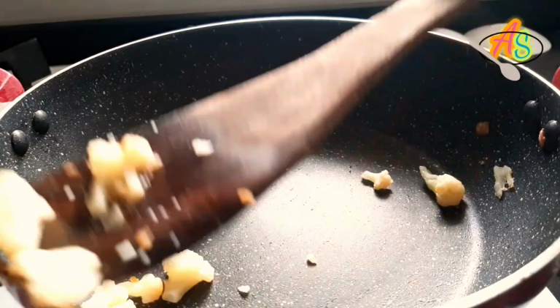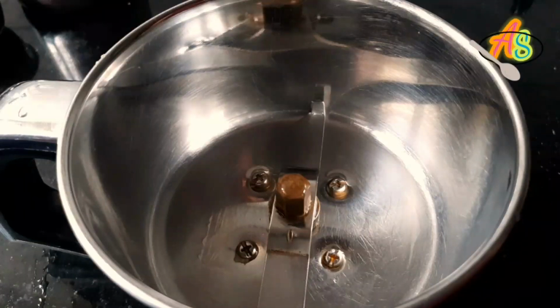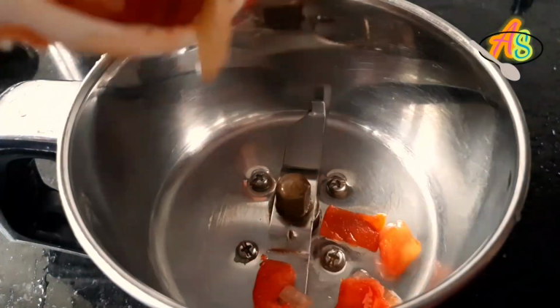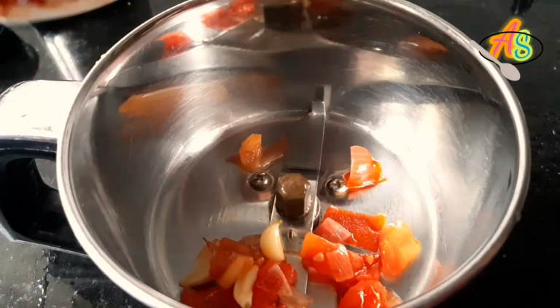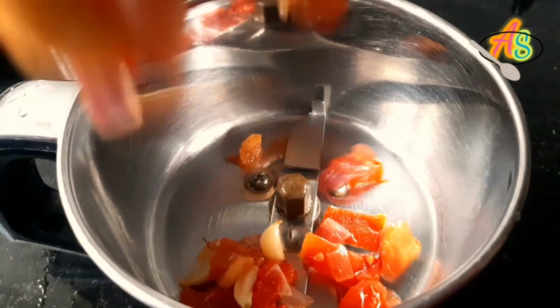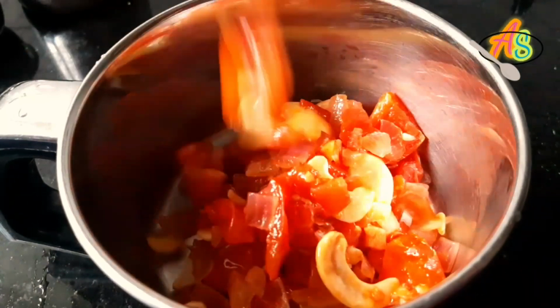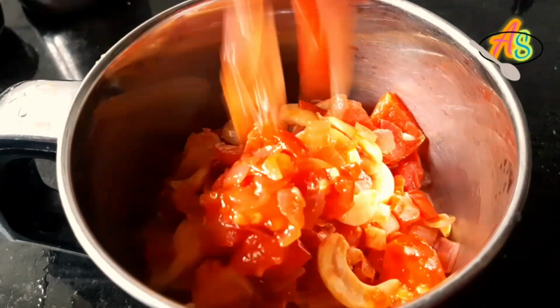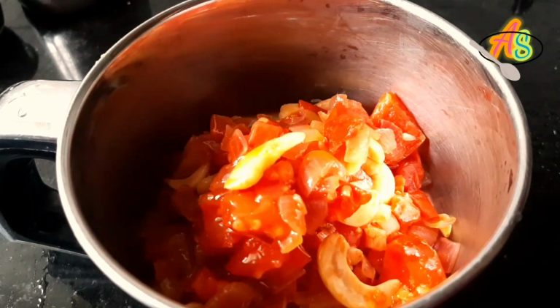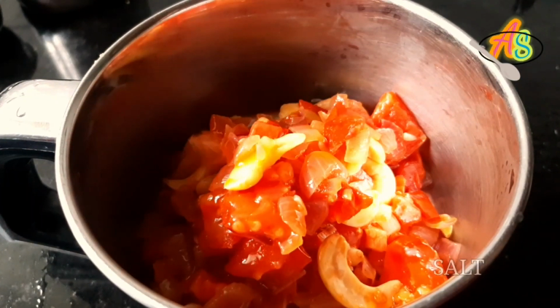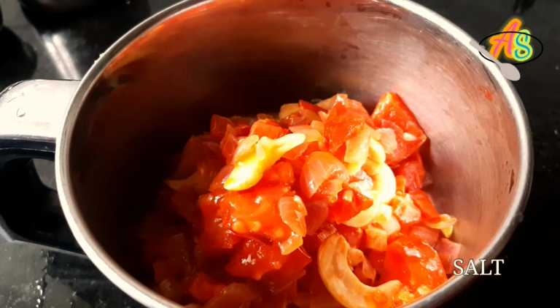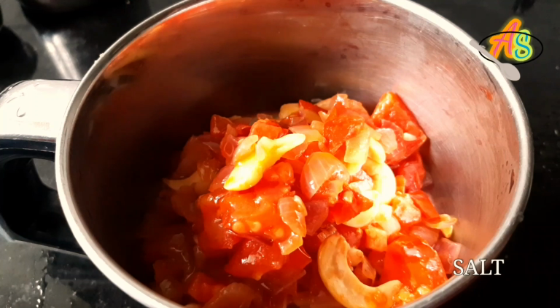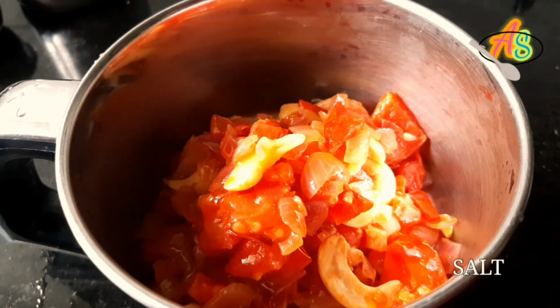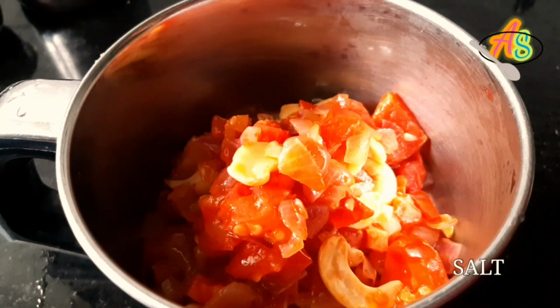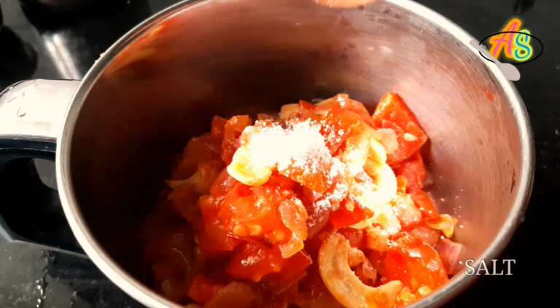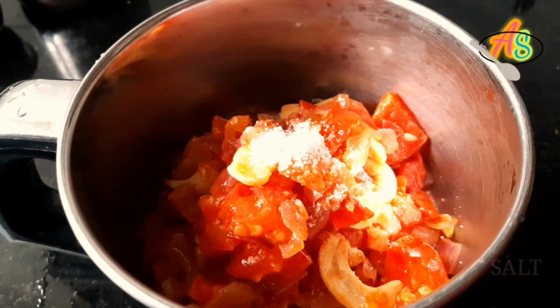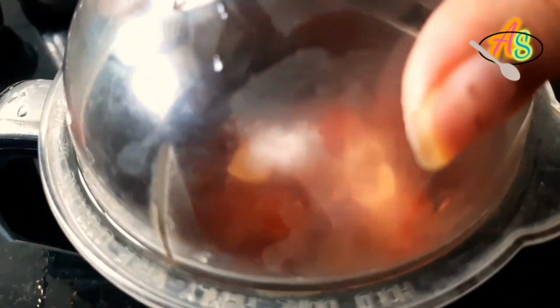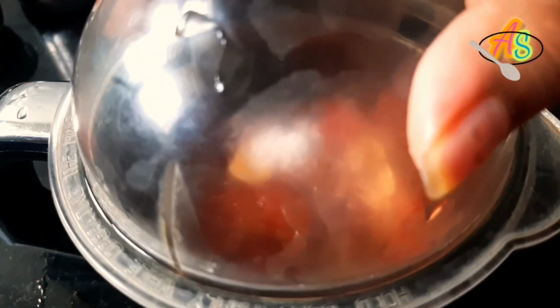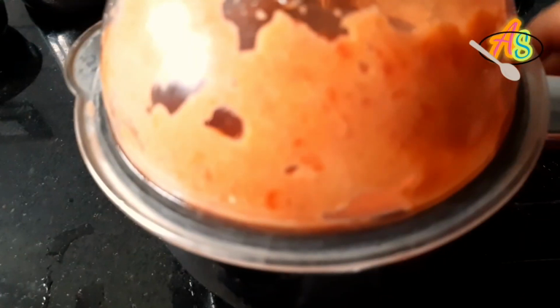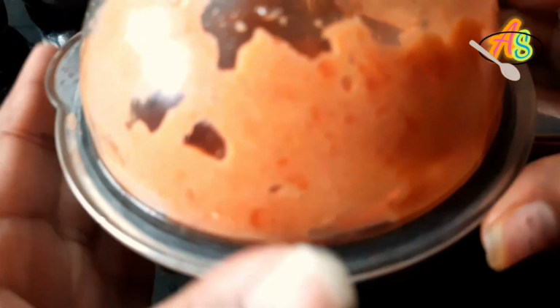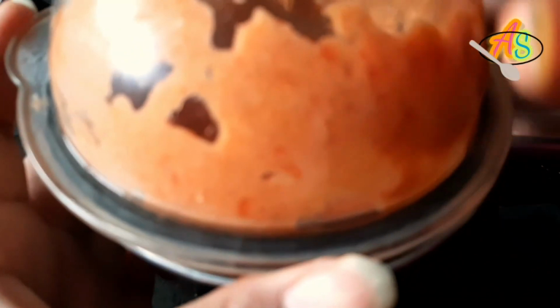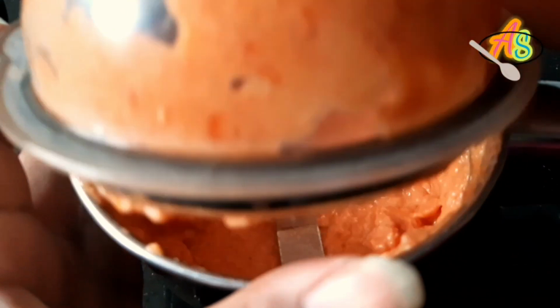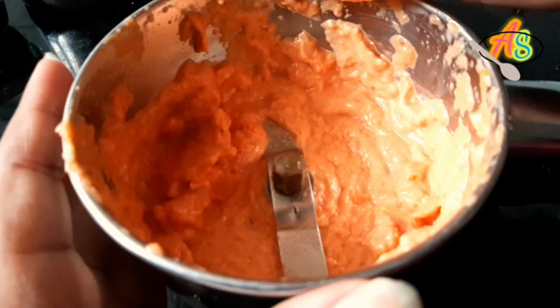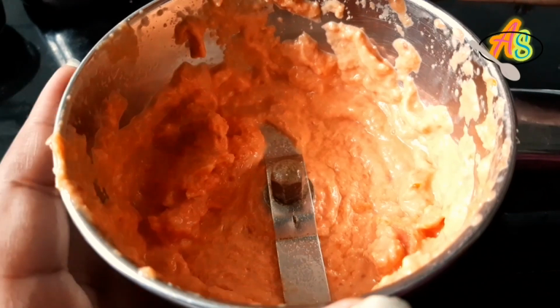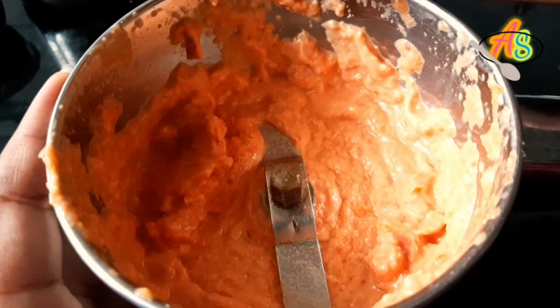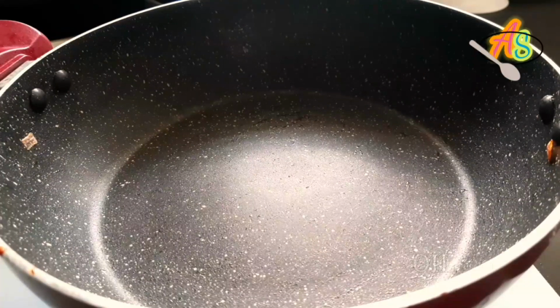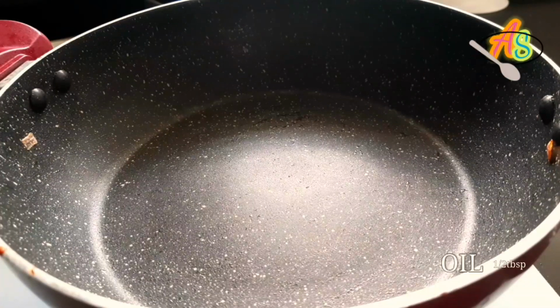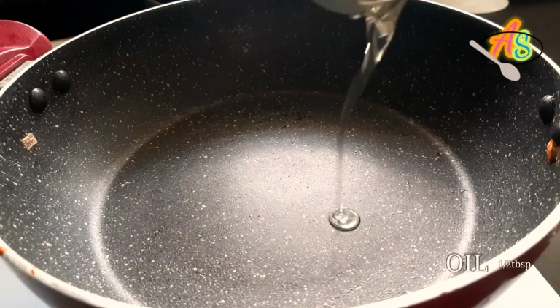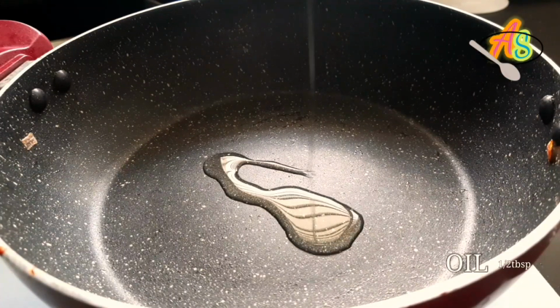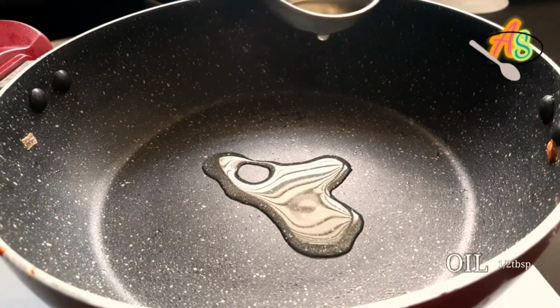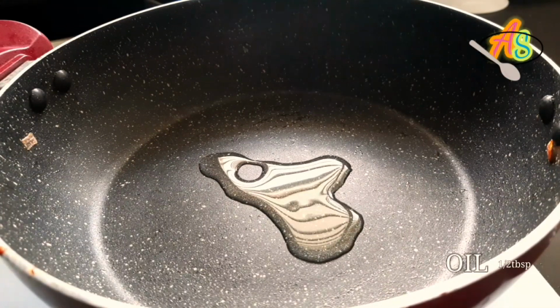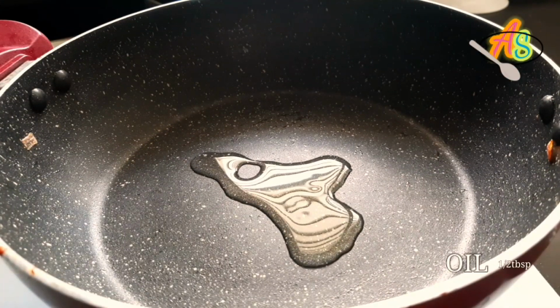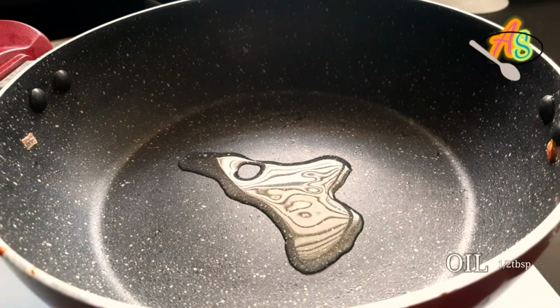In a mixer jar, add the tomato onion mixture and salt as per your taste. Grind this into a smooth texture and keep it aside. Now everything is ready for the aloo gobi masala — let's start.